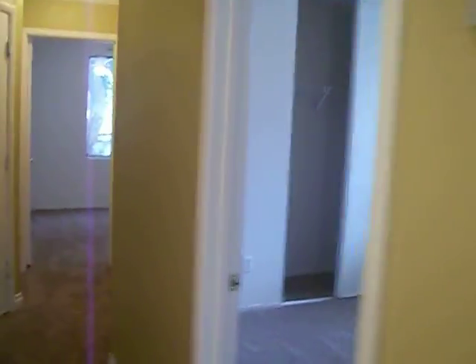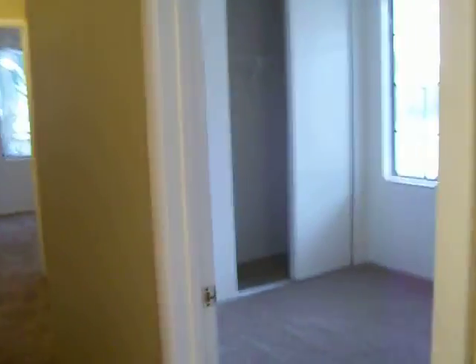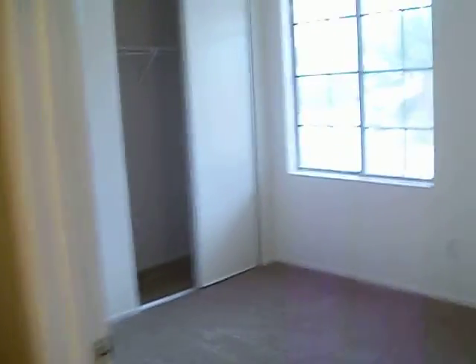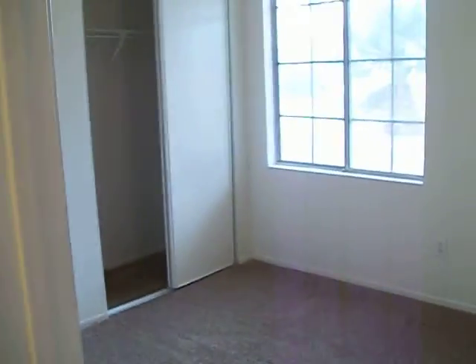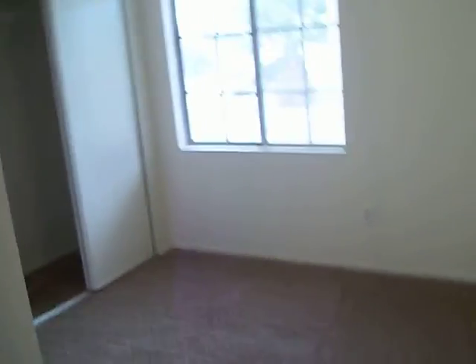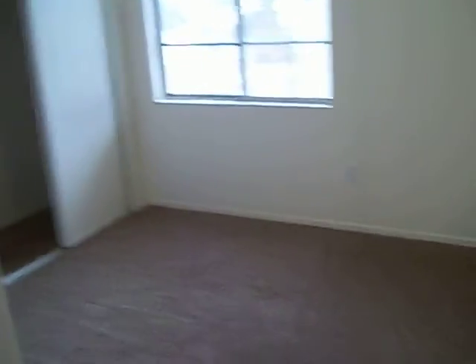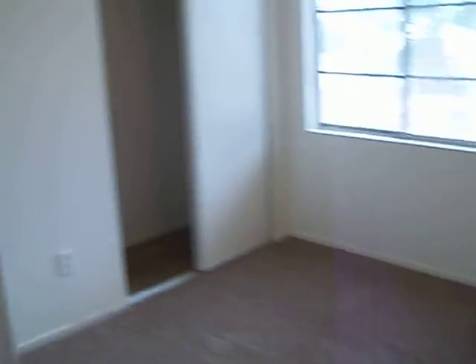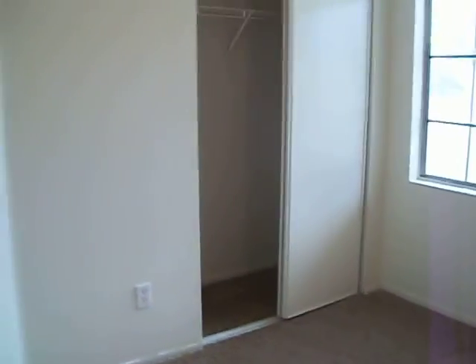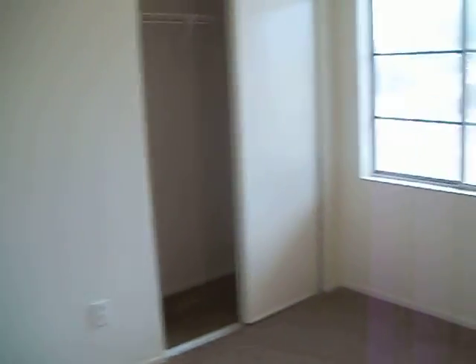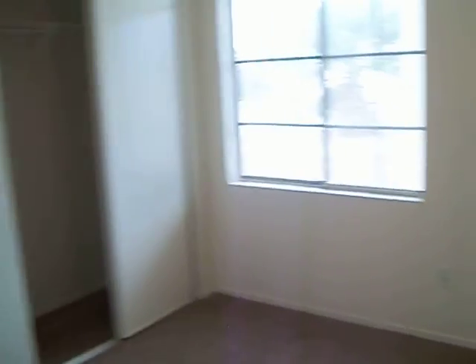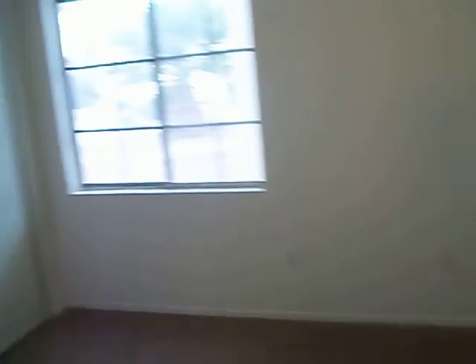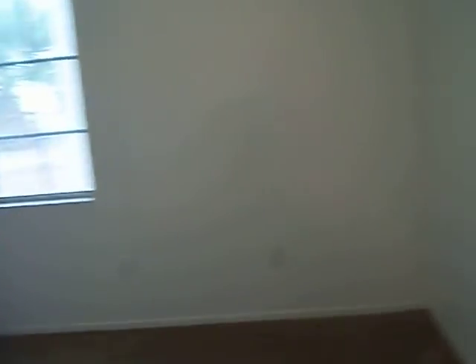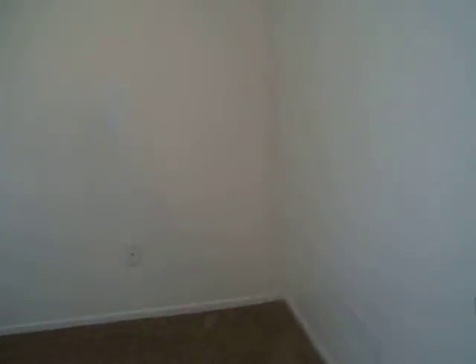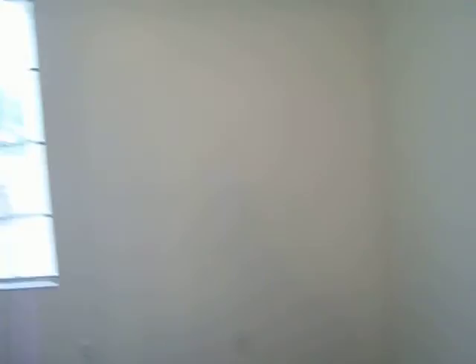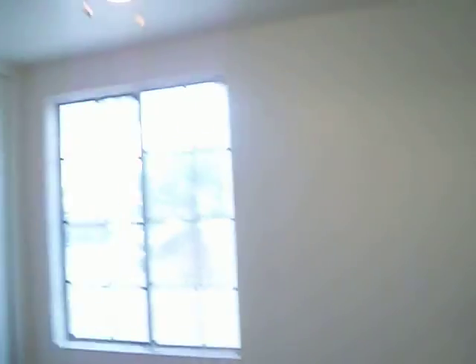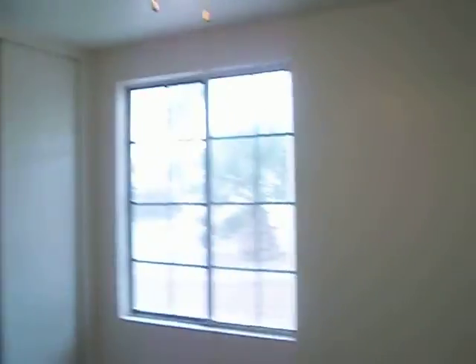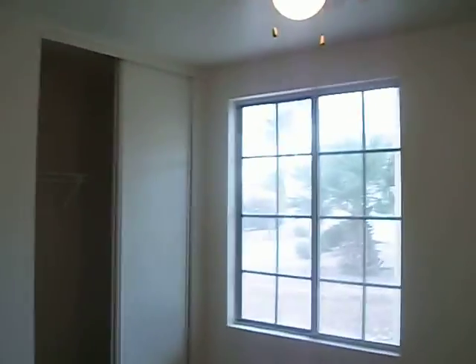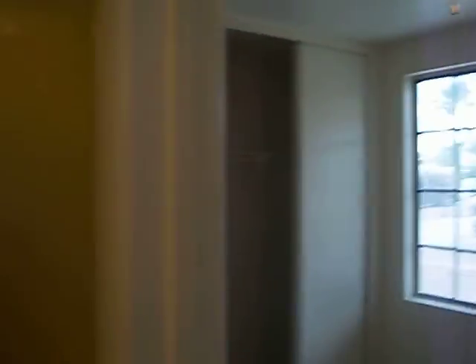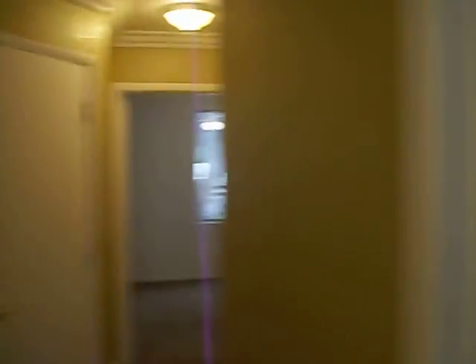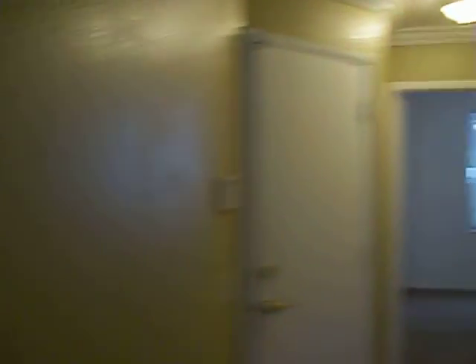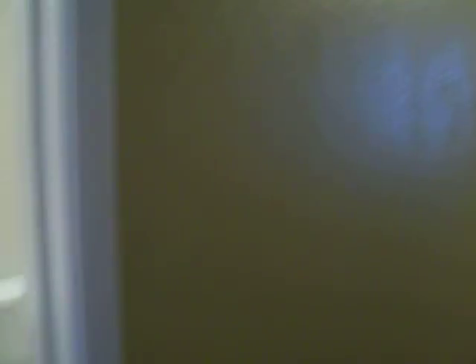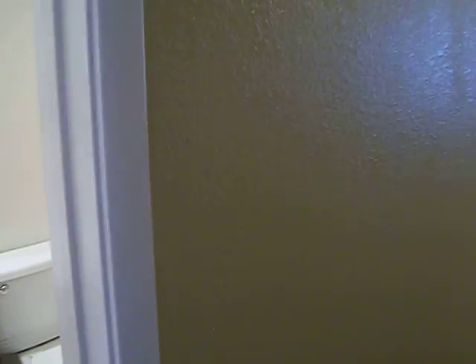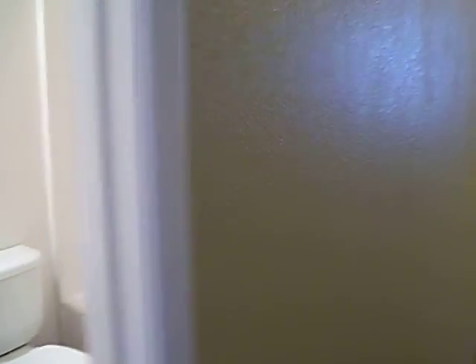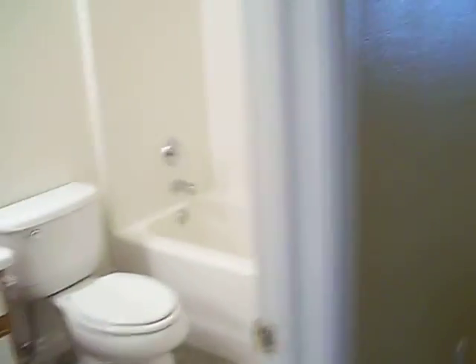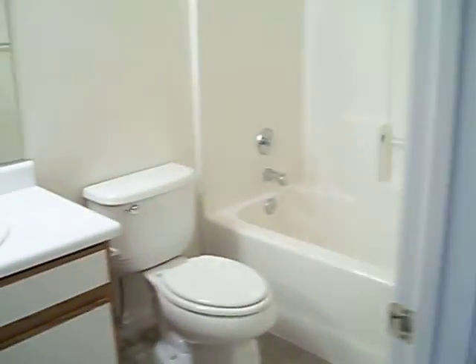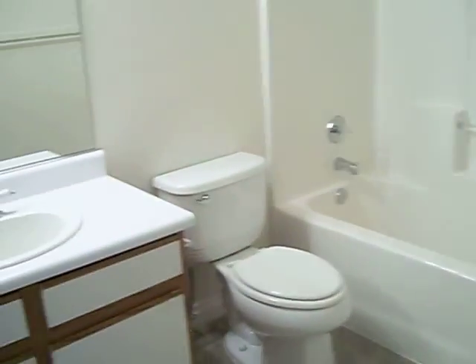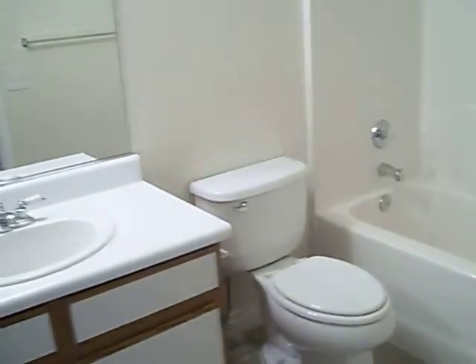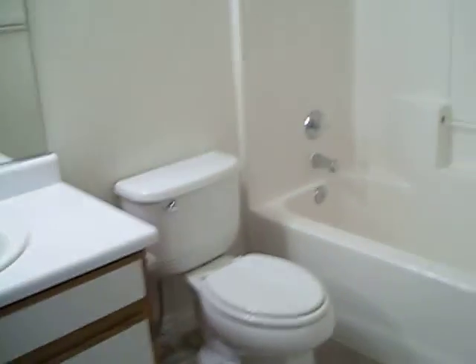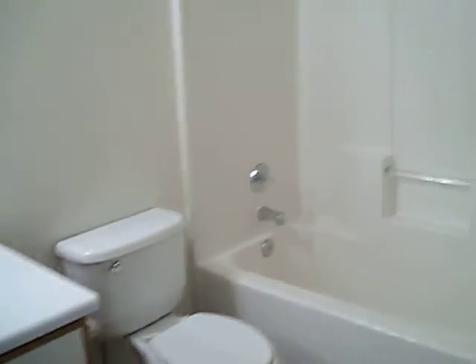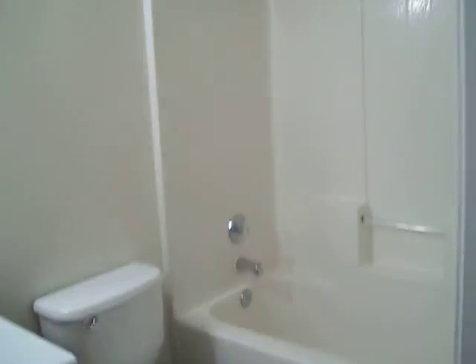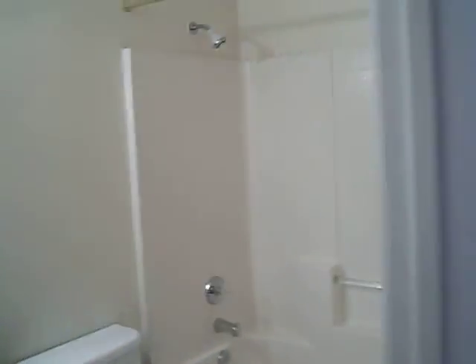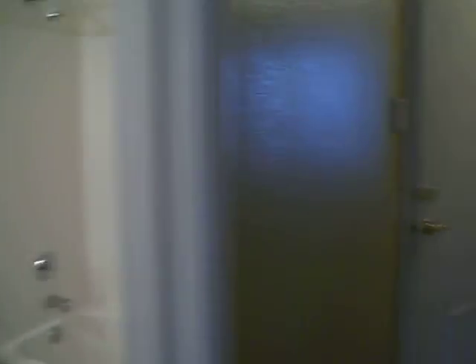Bedroom number 1. The carpet is very fresh. Each room has a ceiling fan. Bathroom number 1 — single sink, tub shower combo.